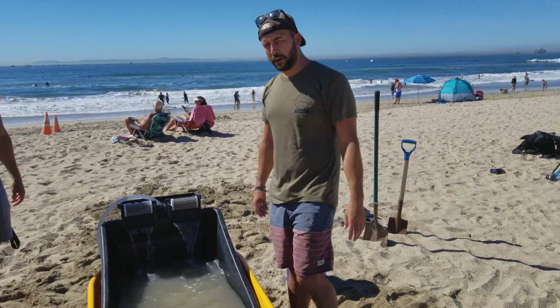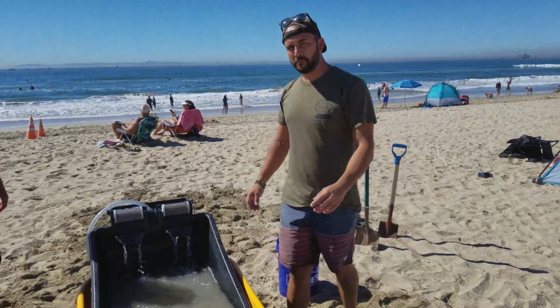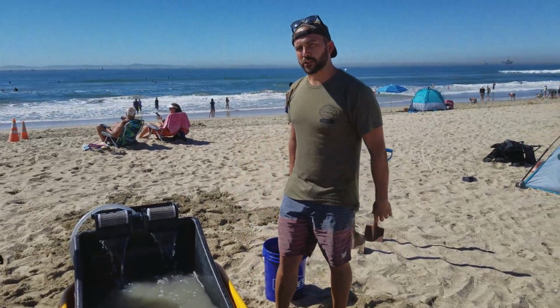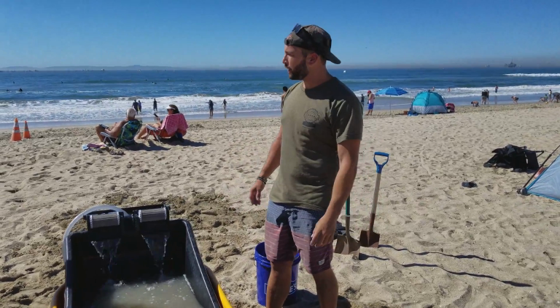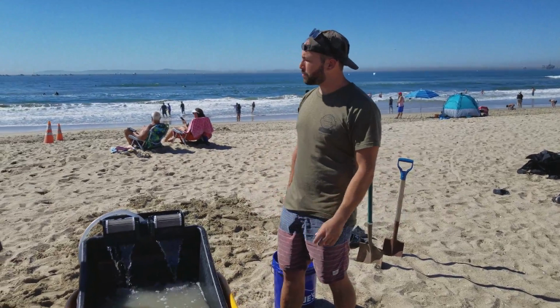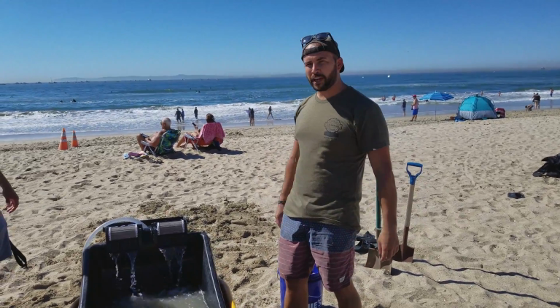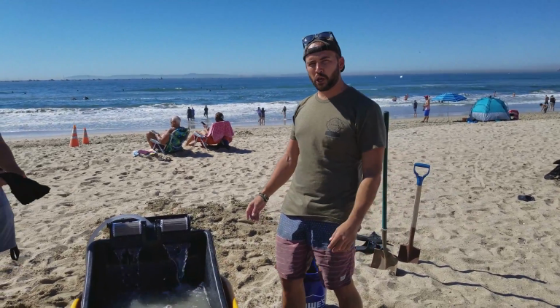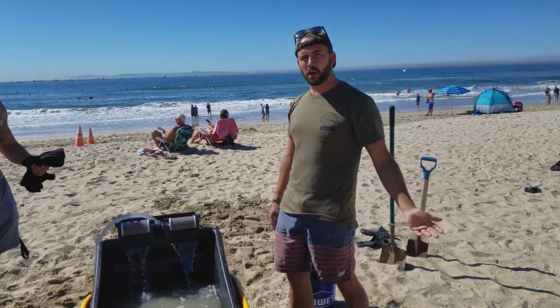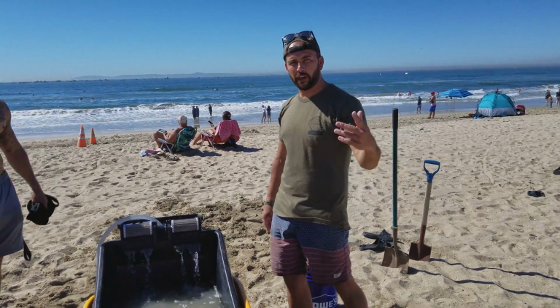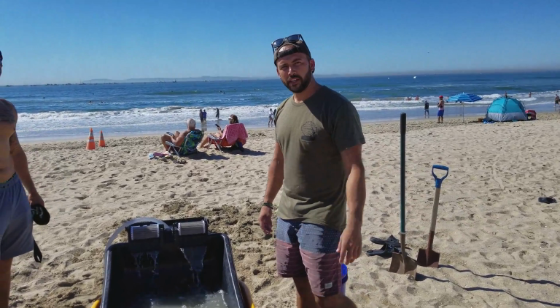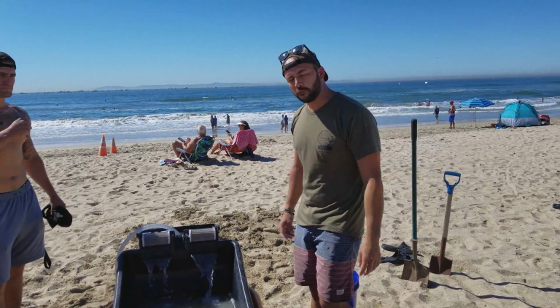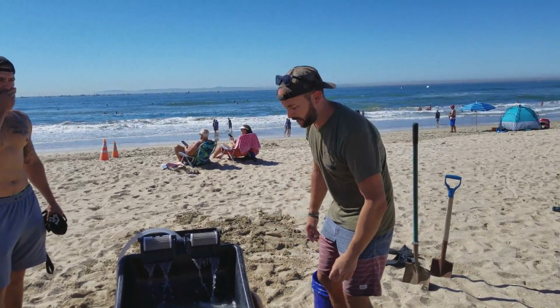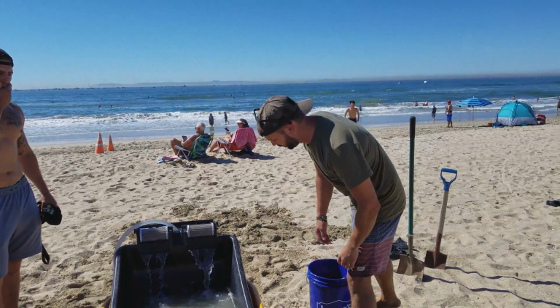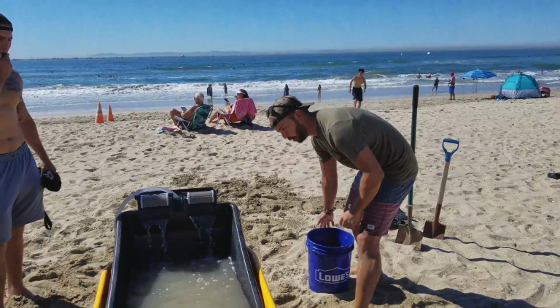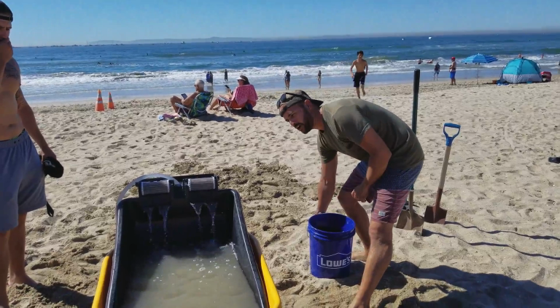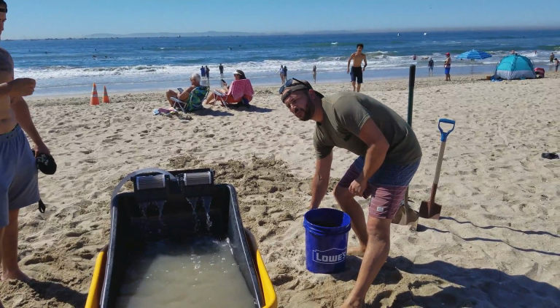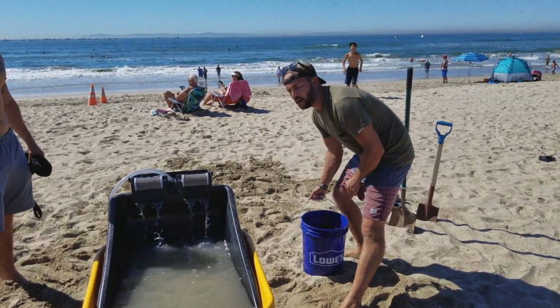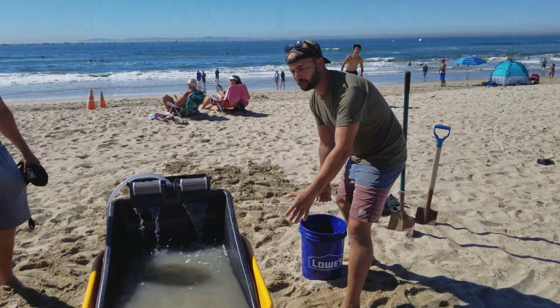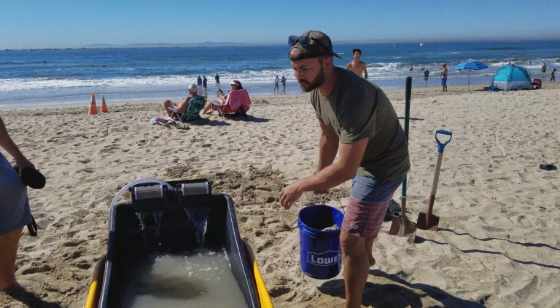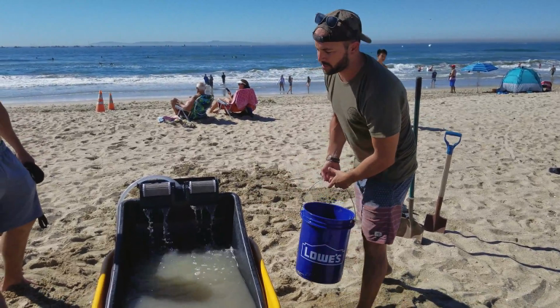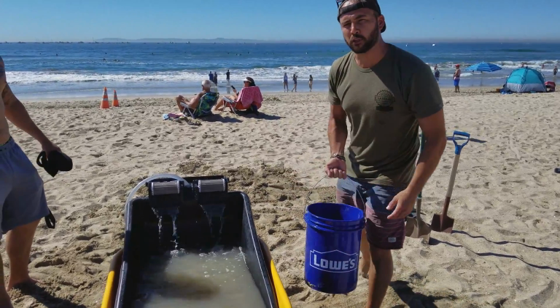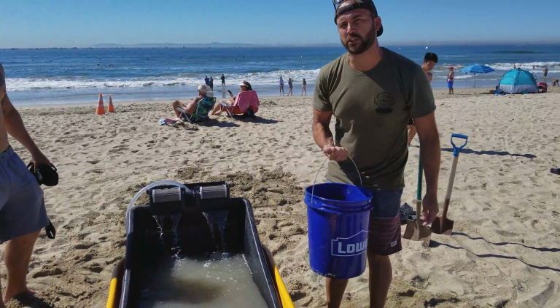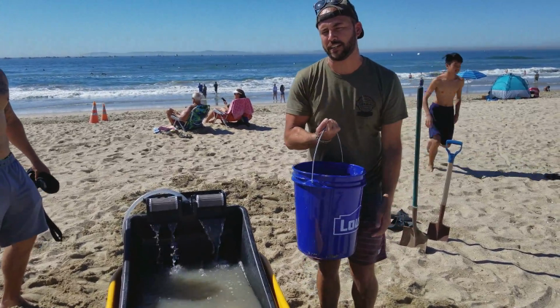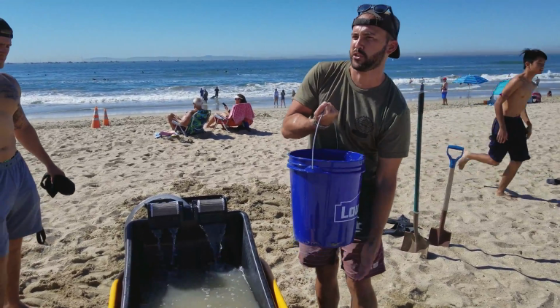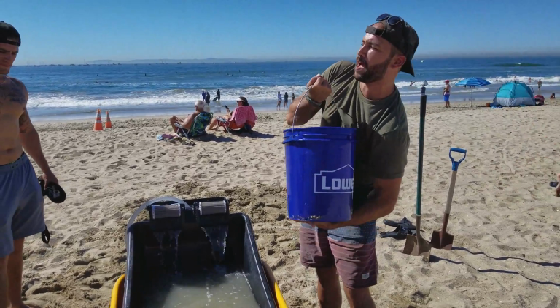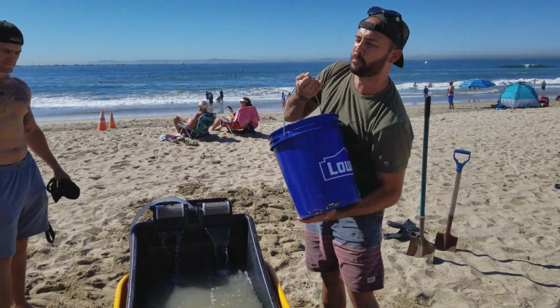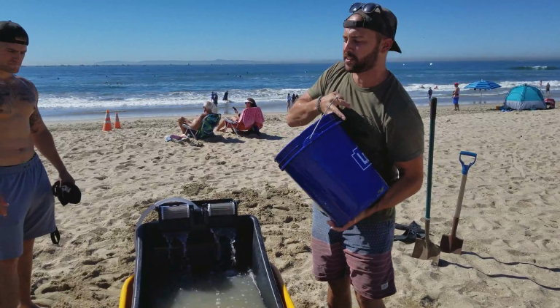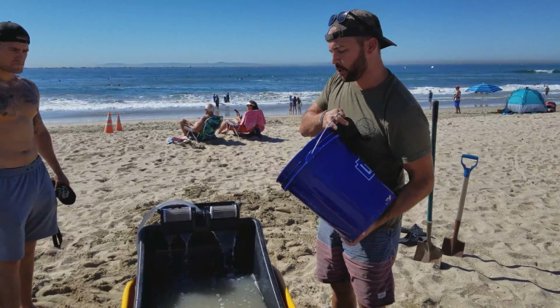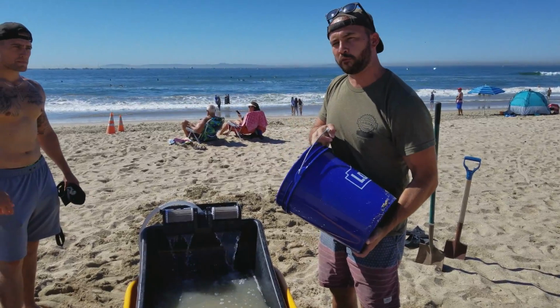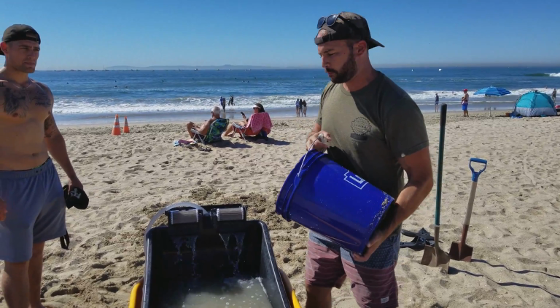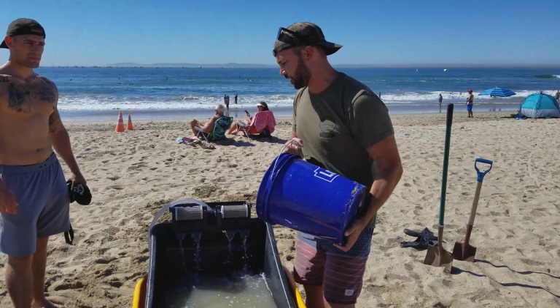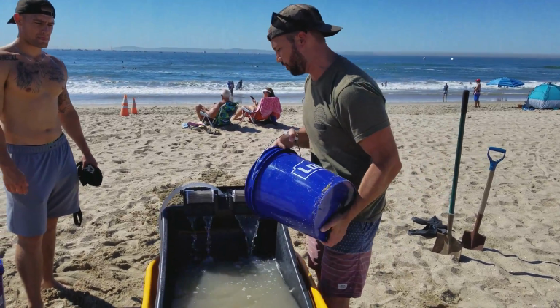I'm Tim Beach. During the Great Pacific Air Show, we're working with Surf Rider Campaign, trying to help clean up. This device is a buoyancy filtration device. It uses gravity and buoyancy to remove microplastics from the environment.